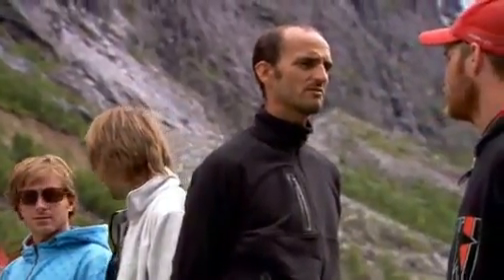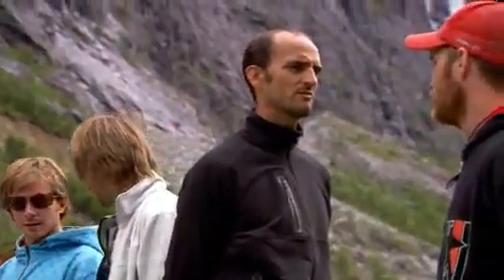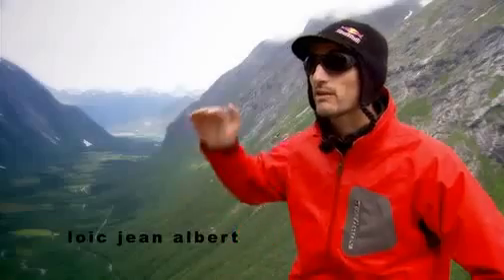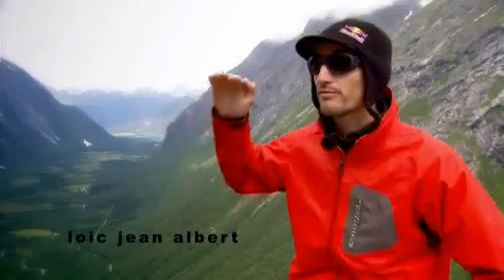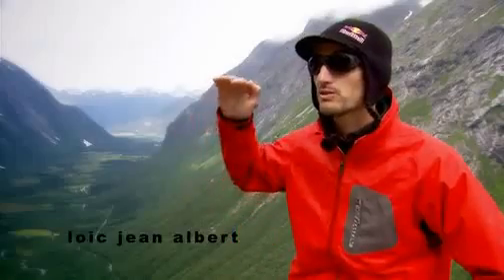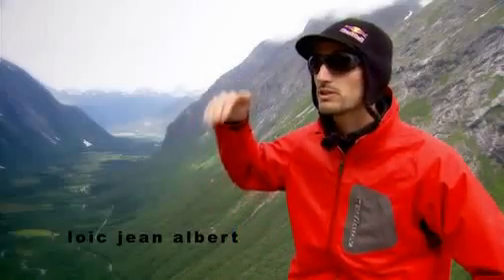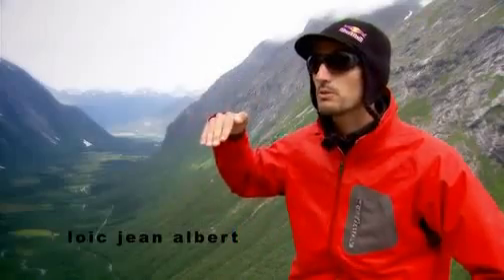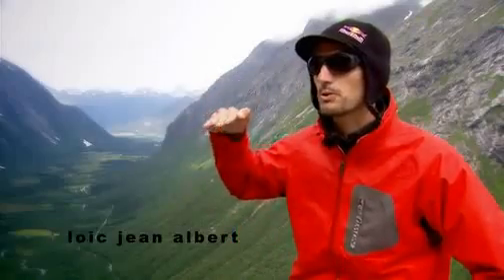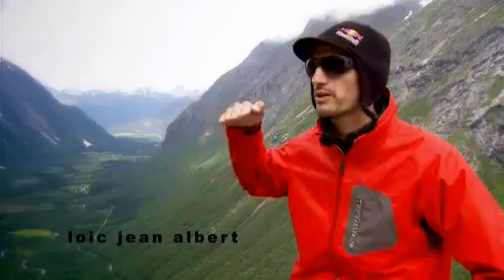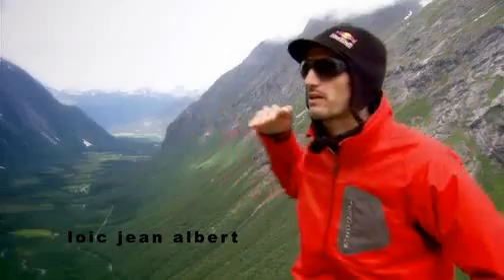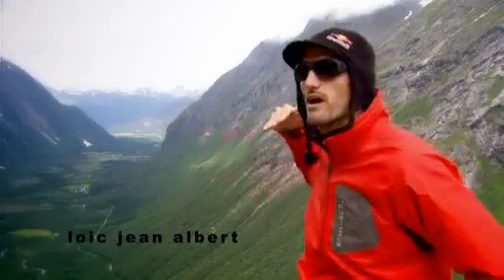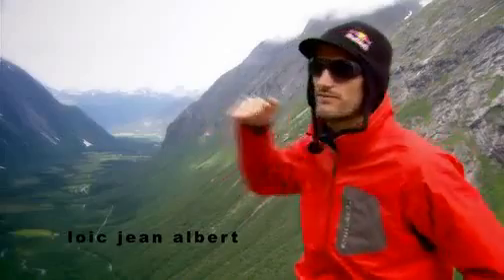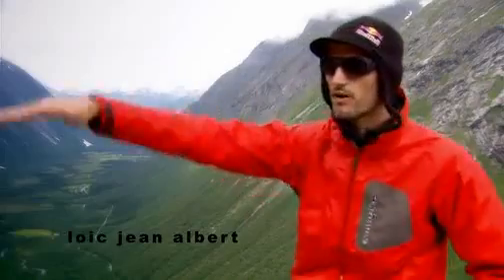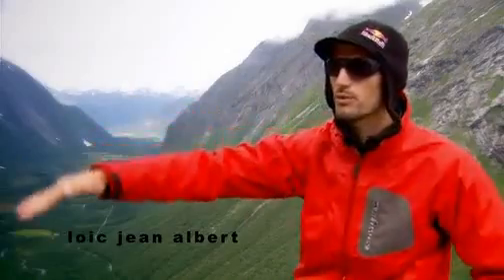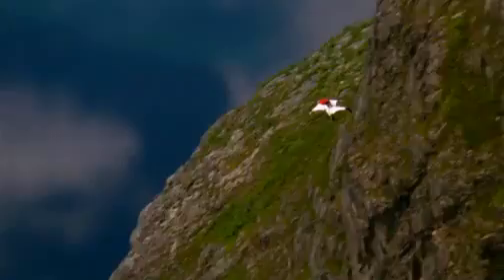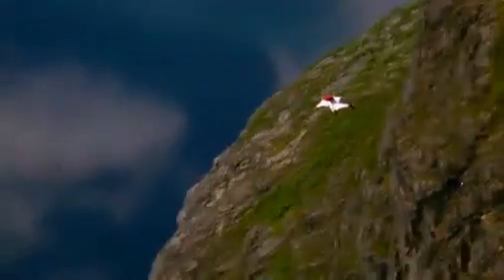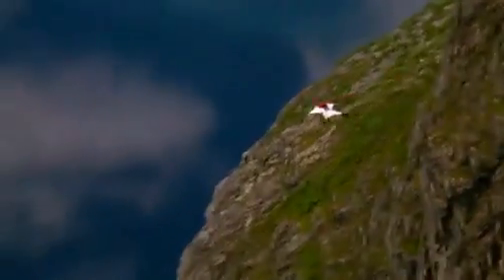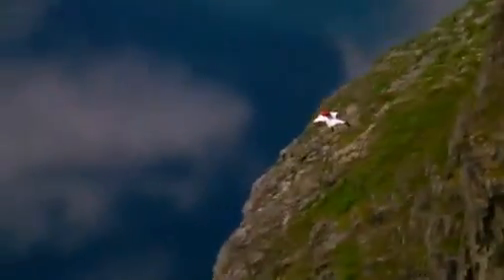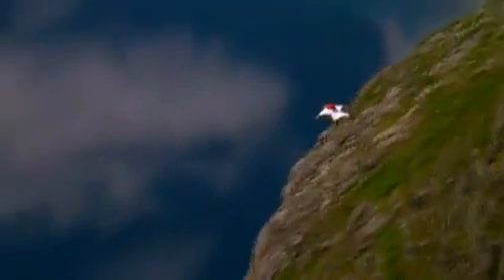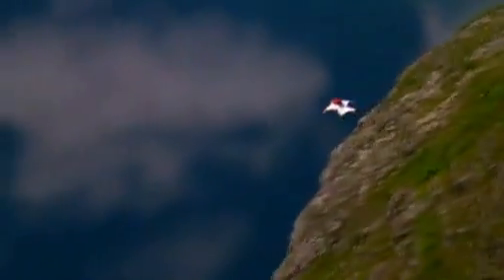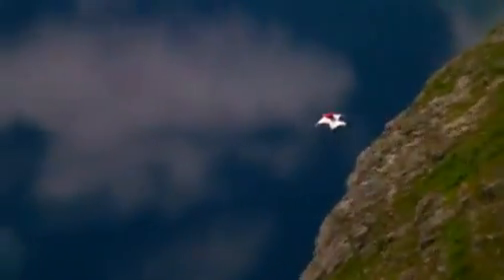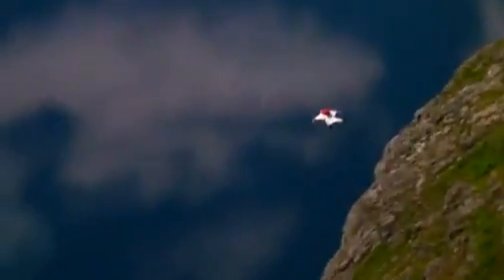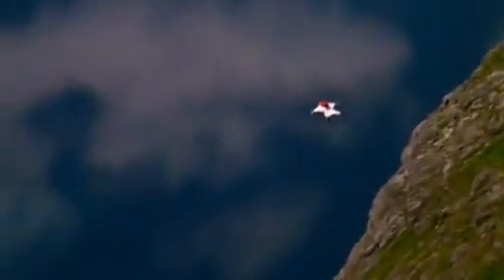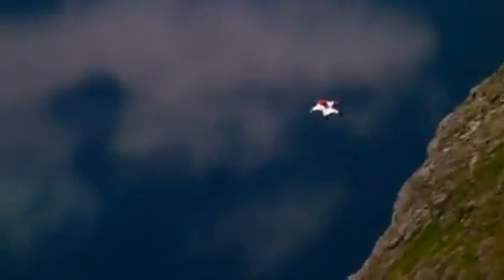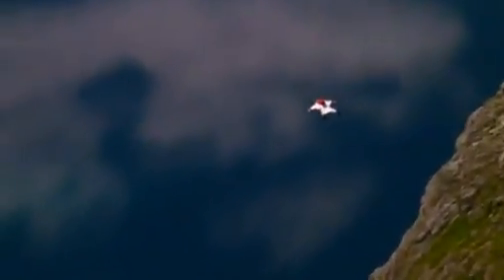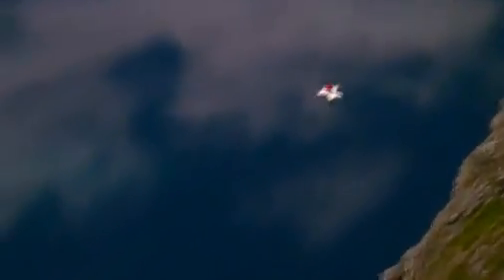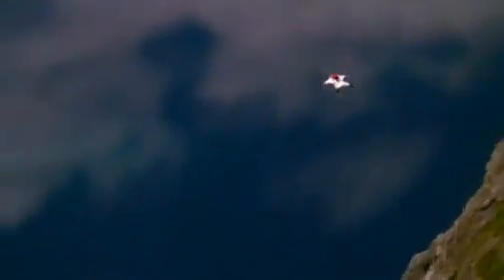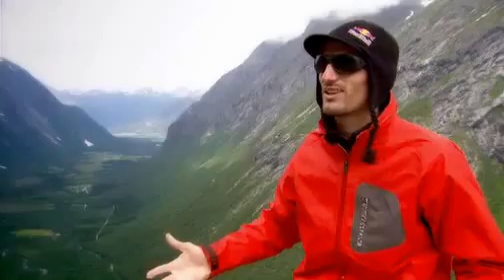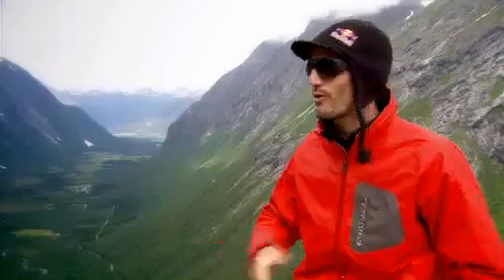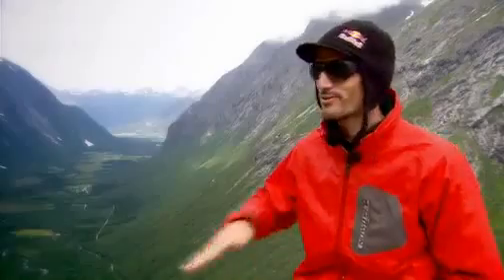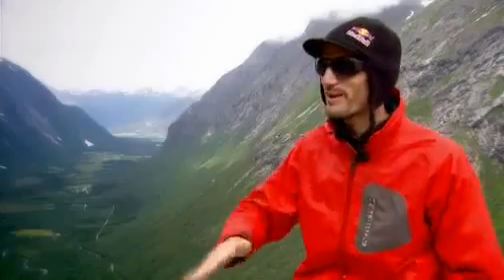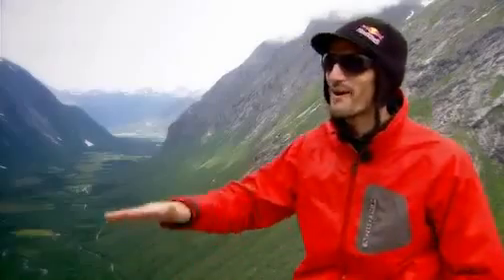At the beginning of wingsuit base jumping, we were trying to get as far from the wall as possible — basically clearing the whole thing — and now it's getting boring, so we play around.